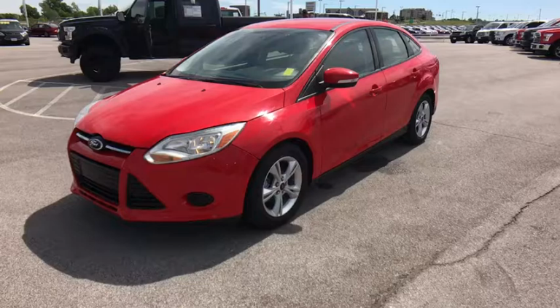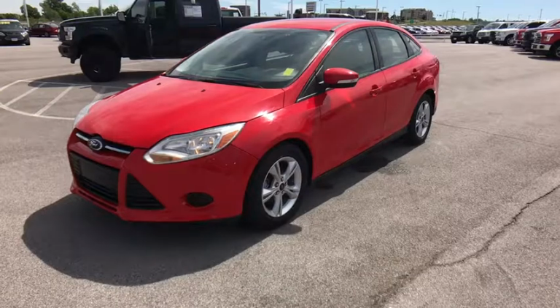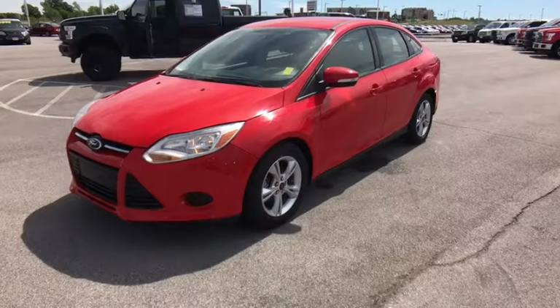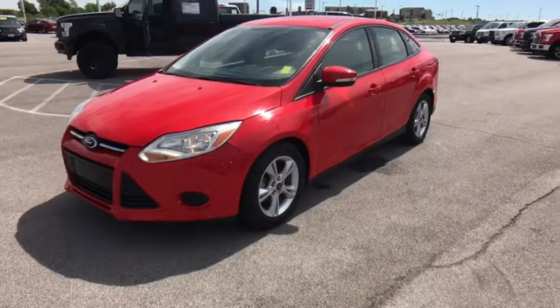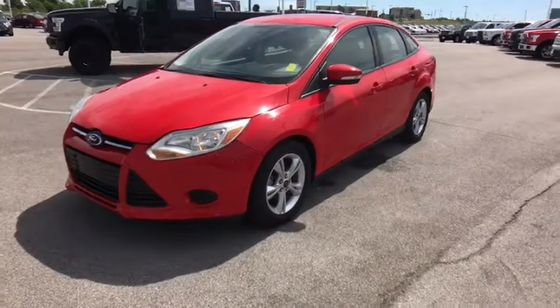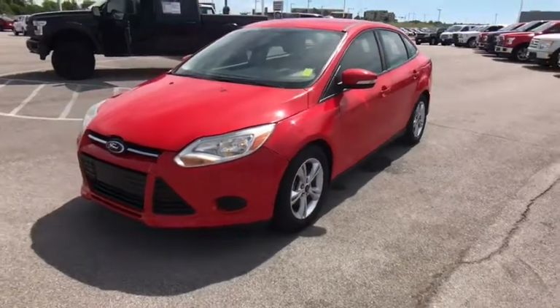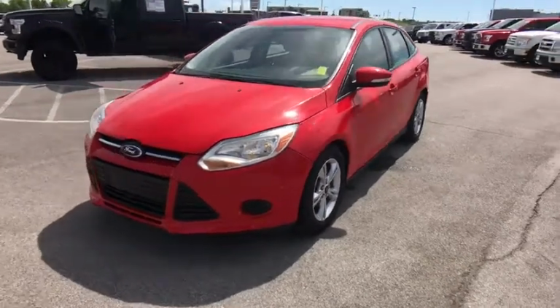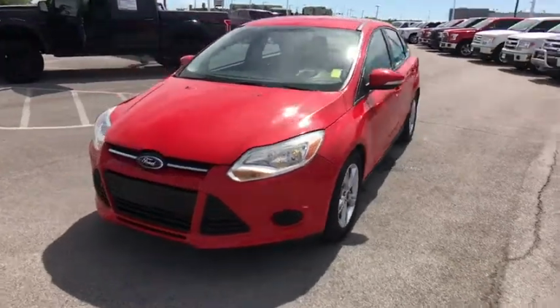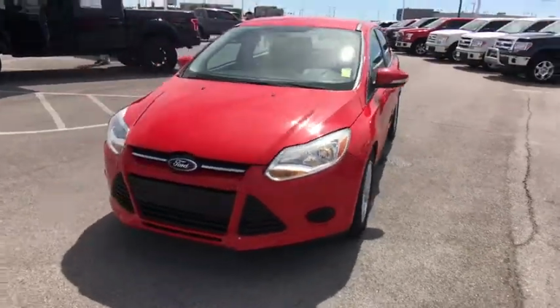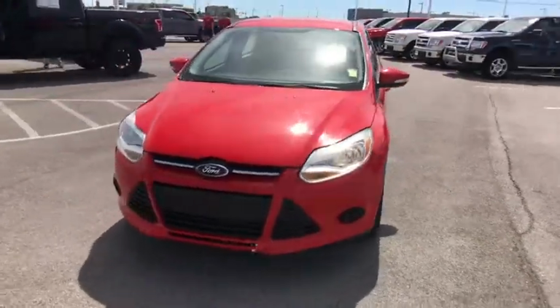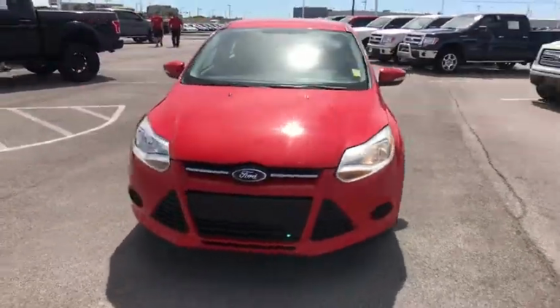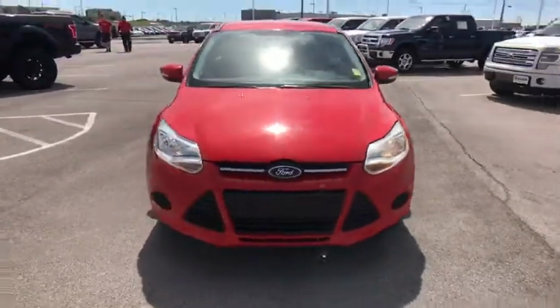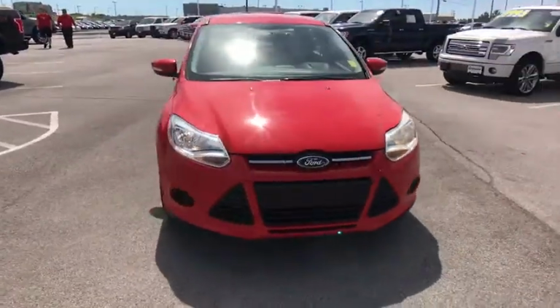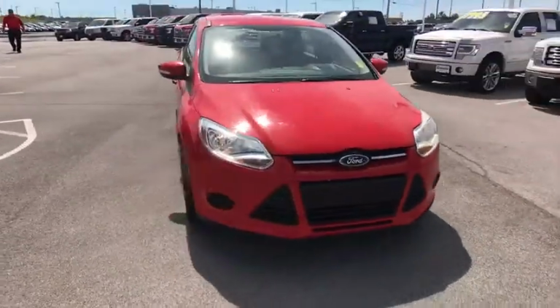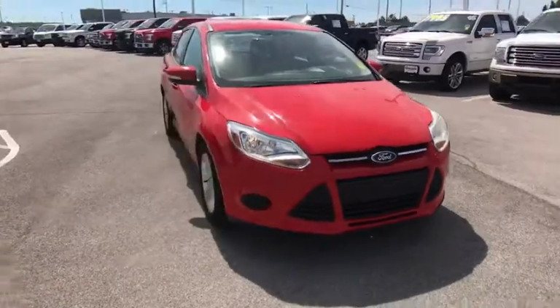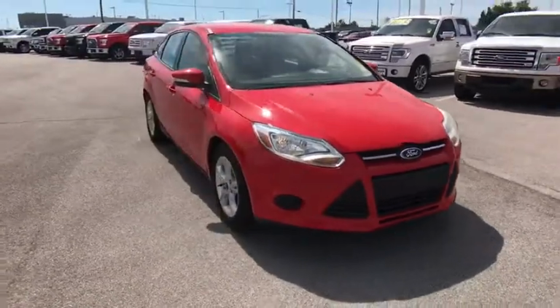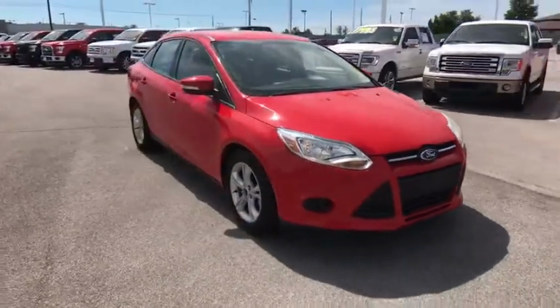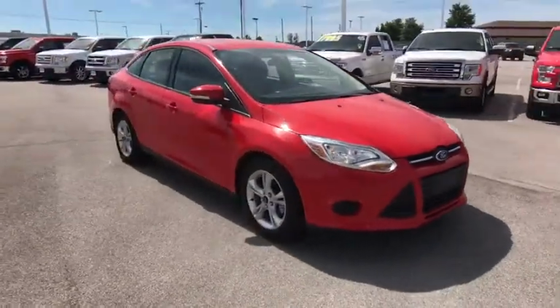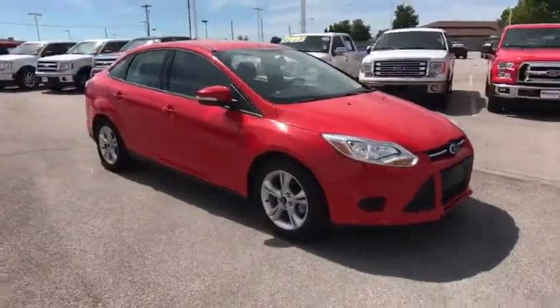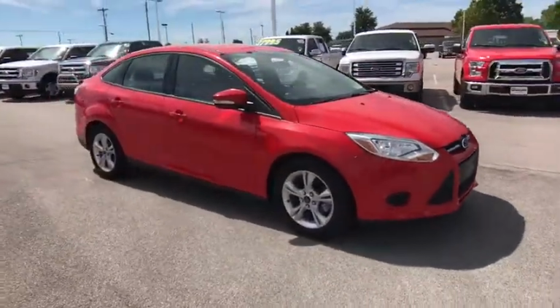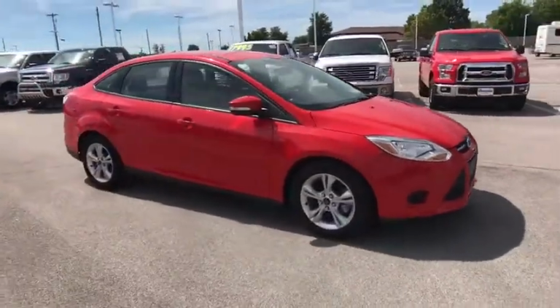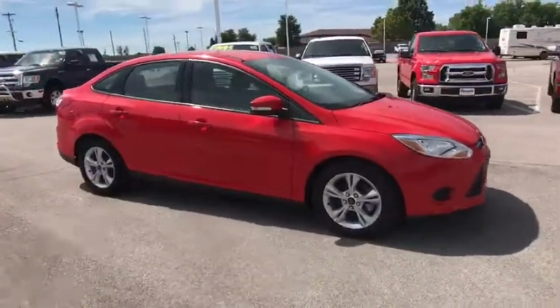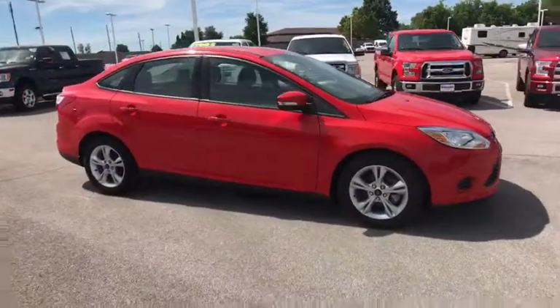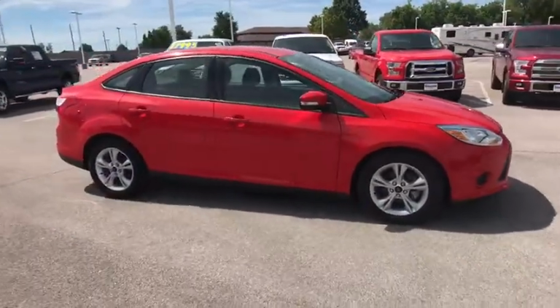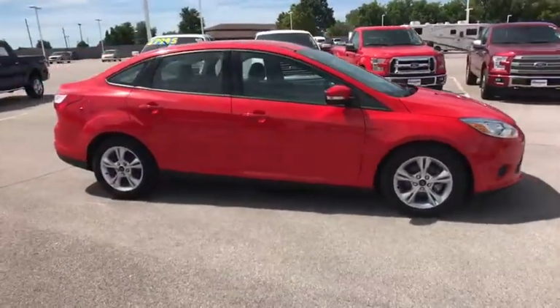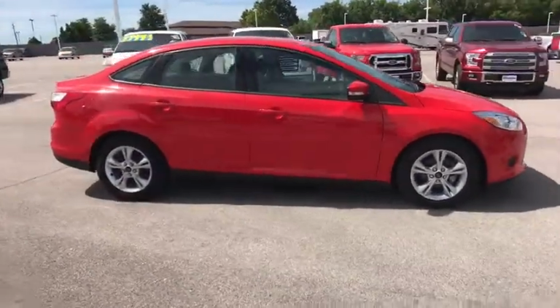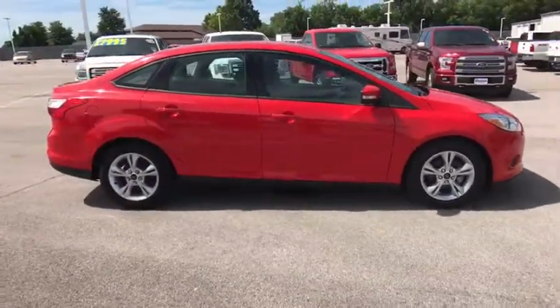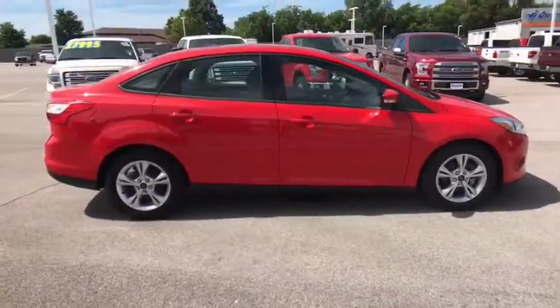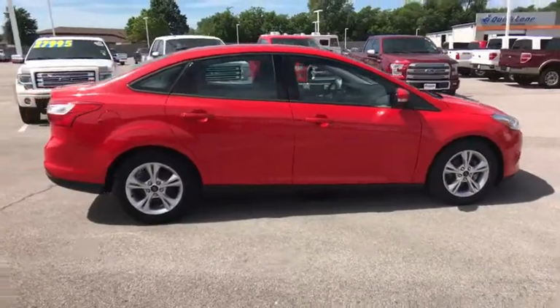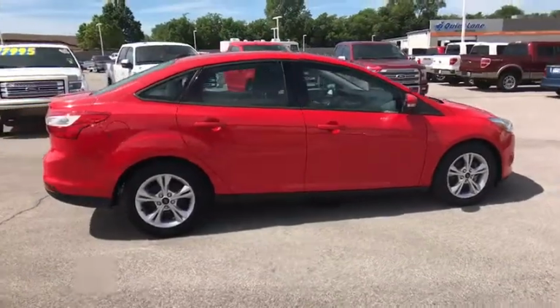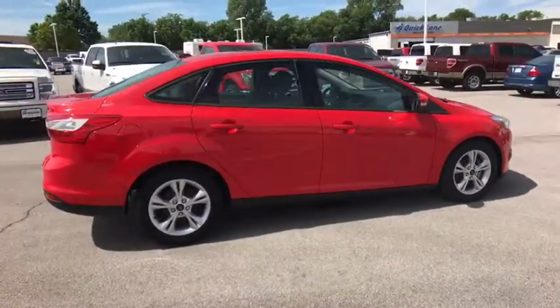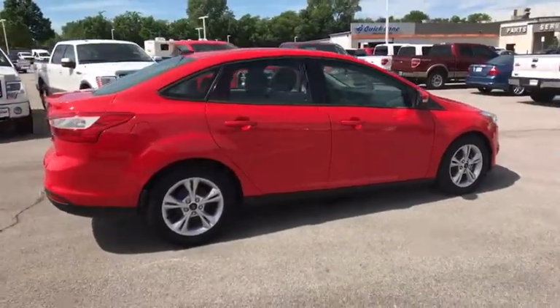The 2014 Ford Focus. Focus has more cool tech, more of what you're looking for. From any point of view, more than meets the eye. Here are some of this vehicle's great options.